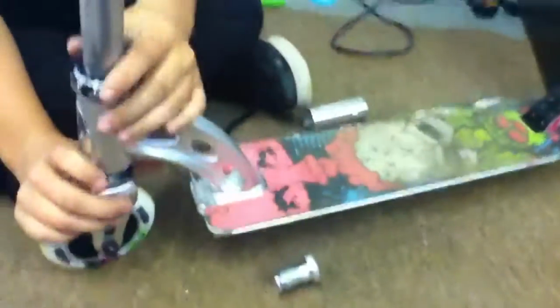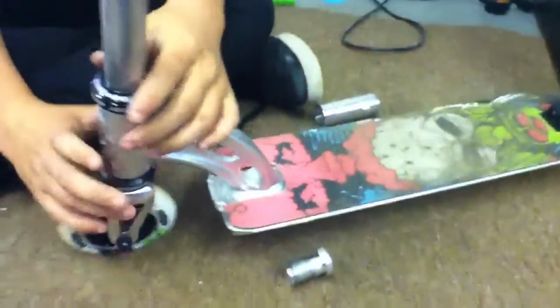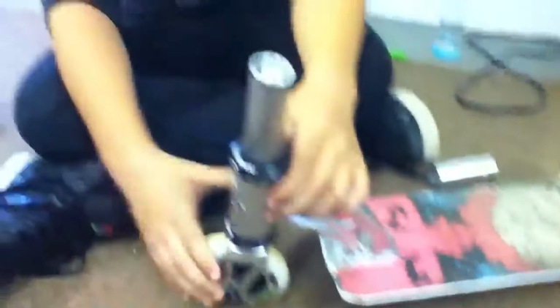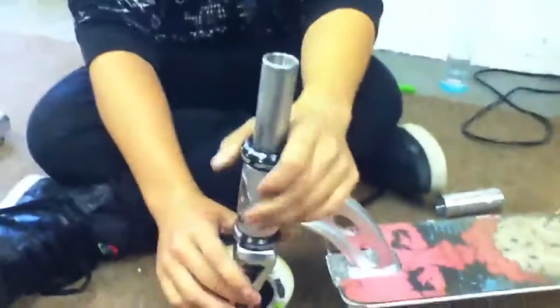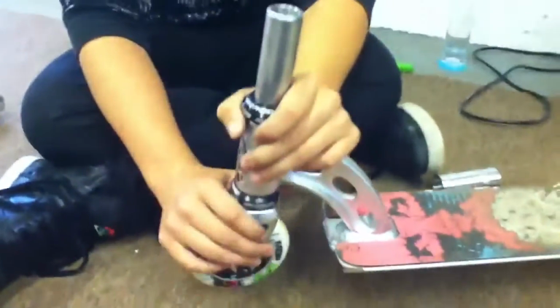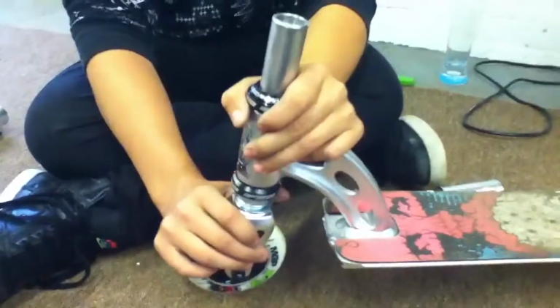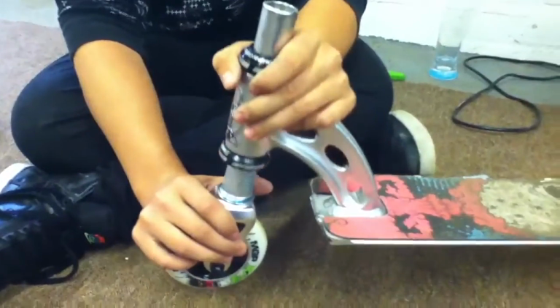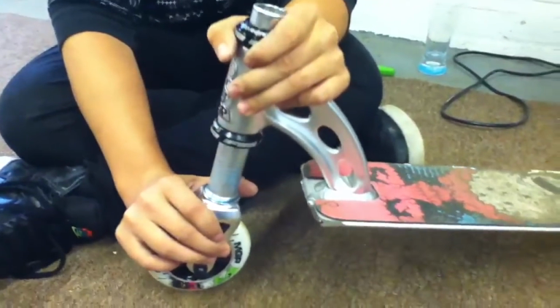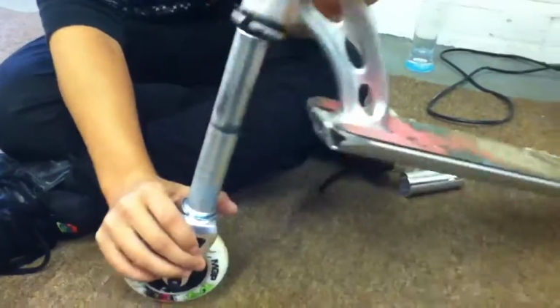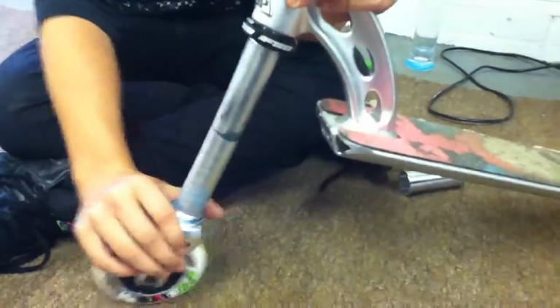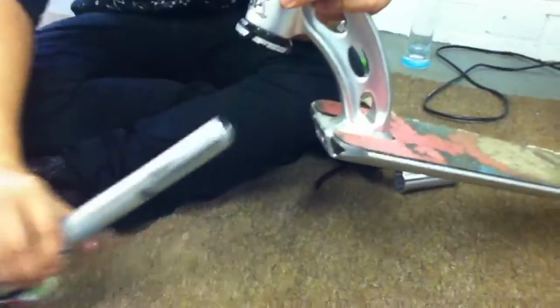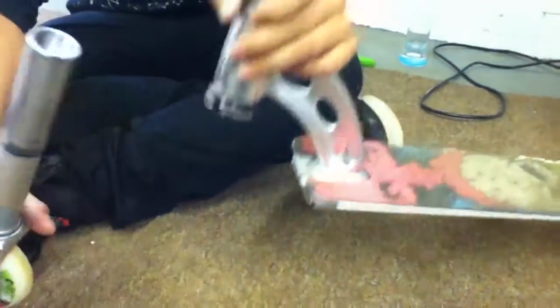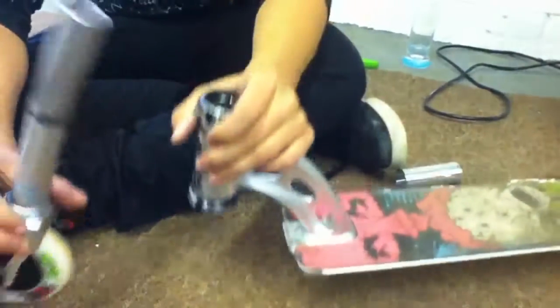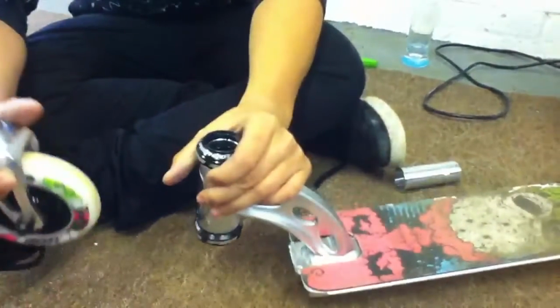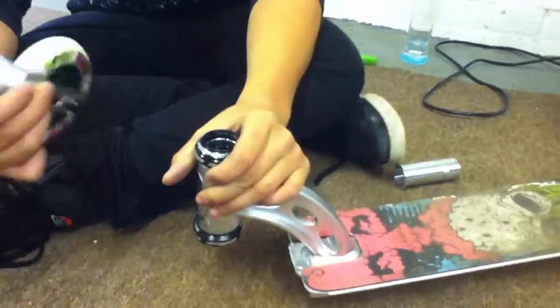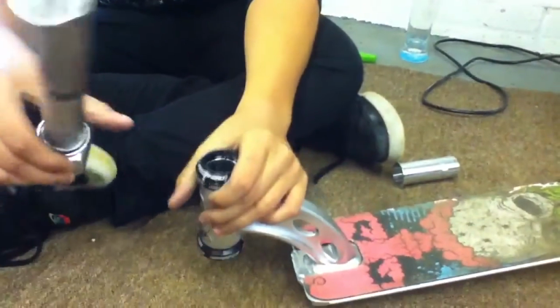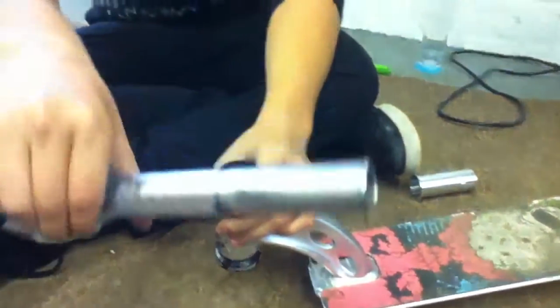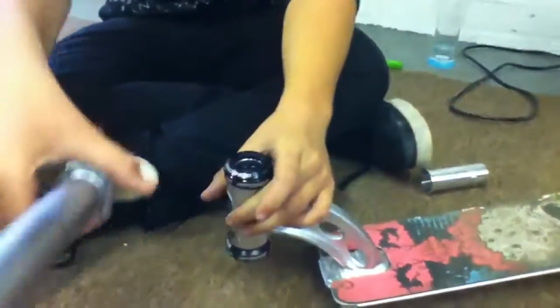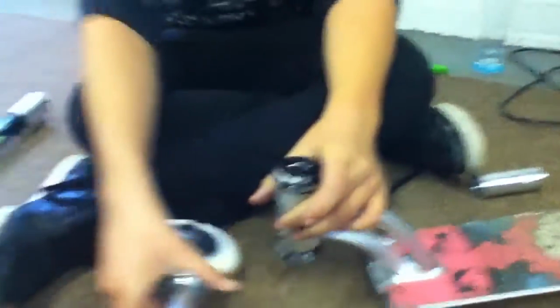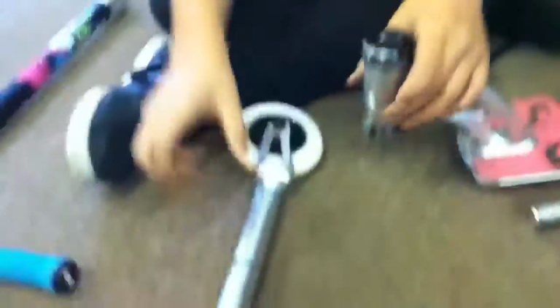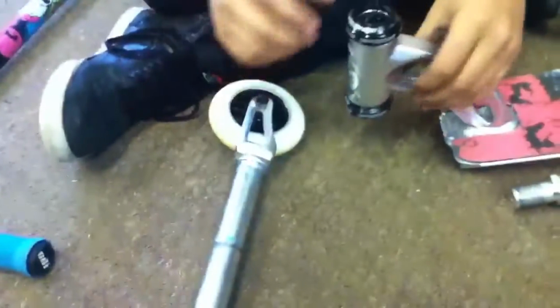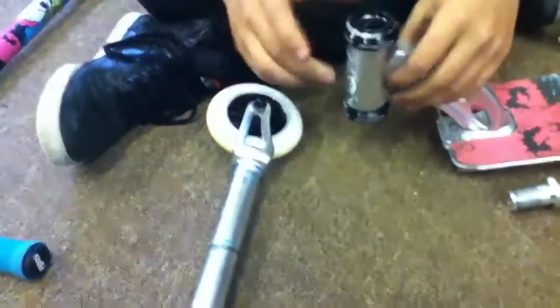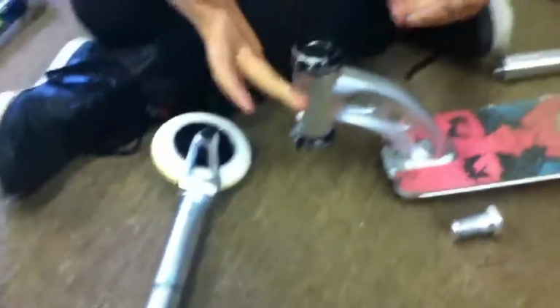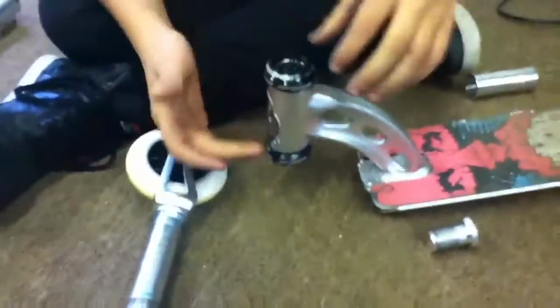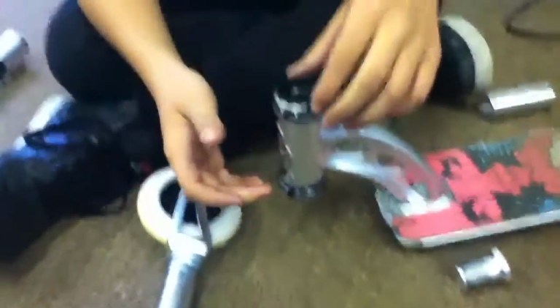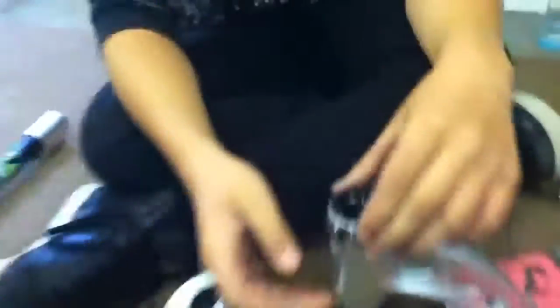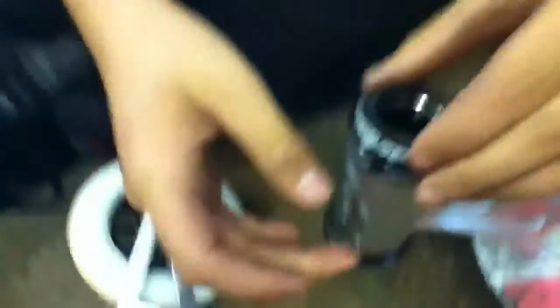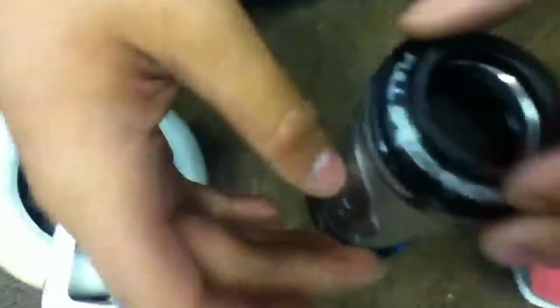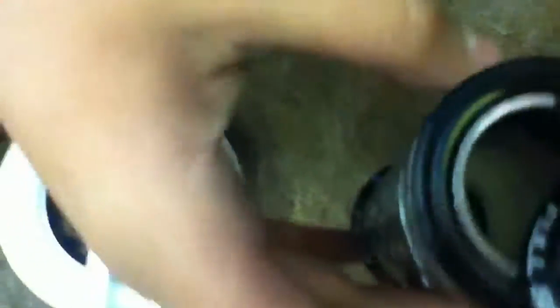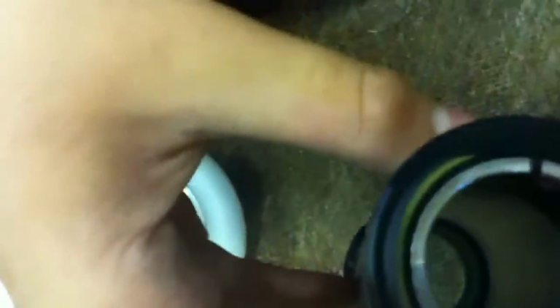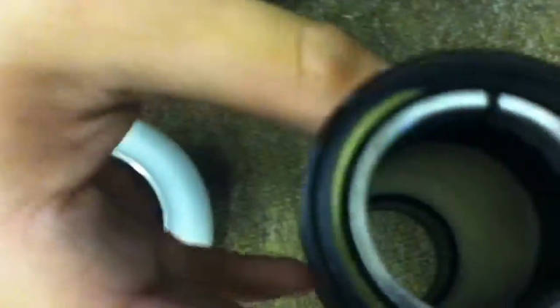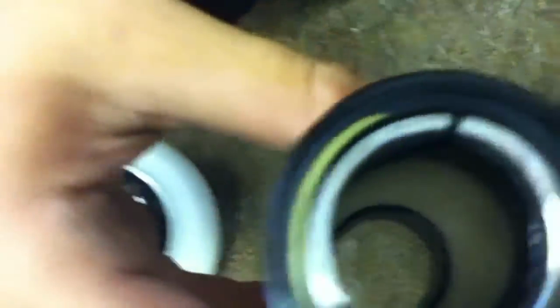And then if you want to change your forks, you just slide them off. You know, take your headset apart and stuff, just want to take that off.